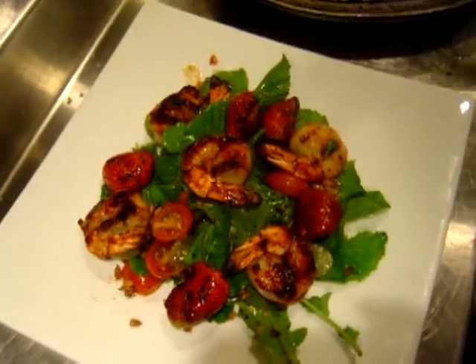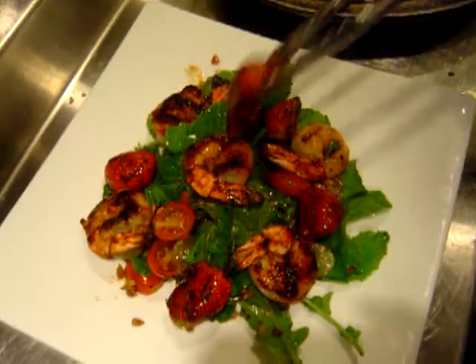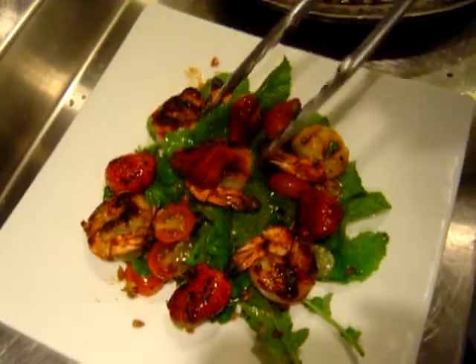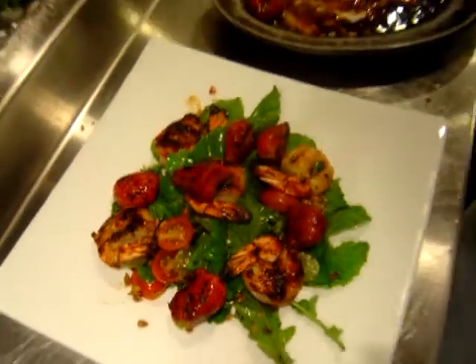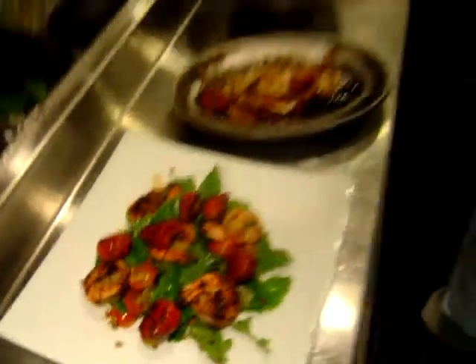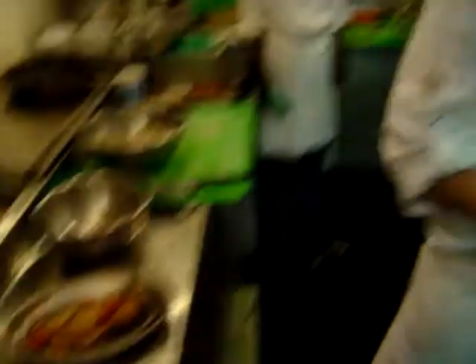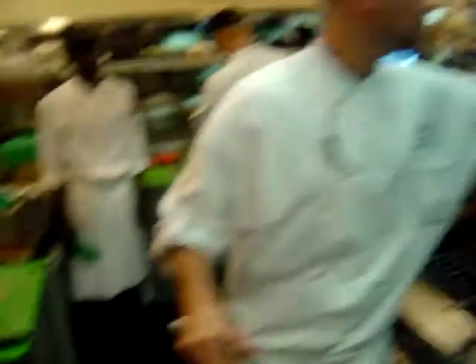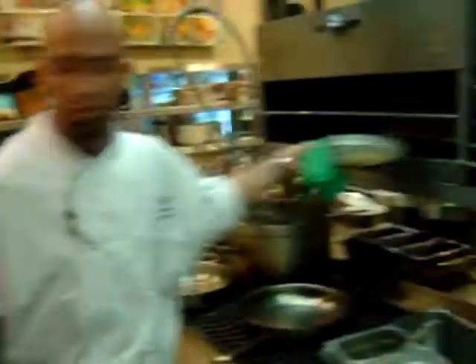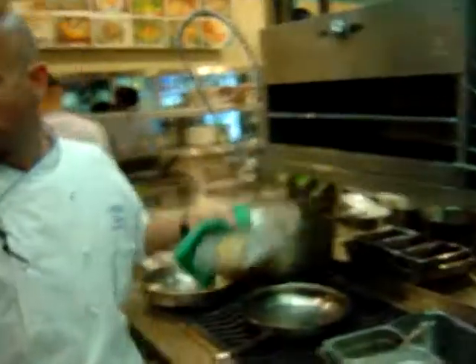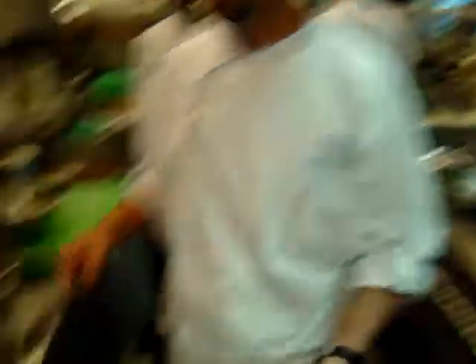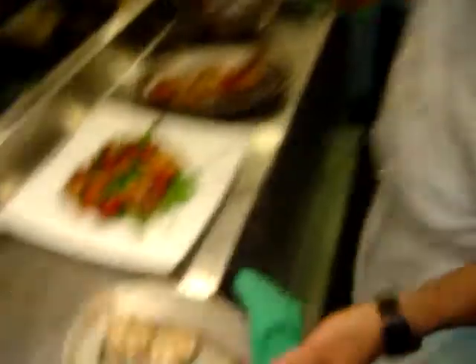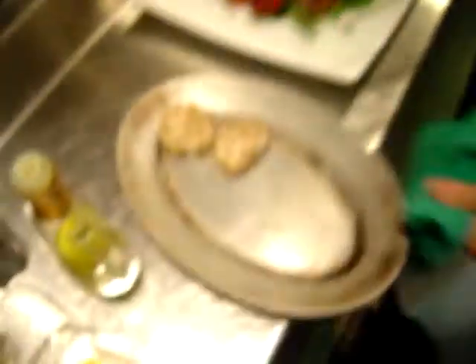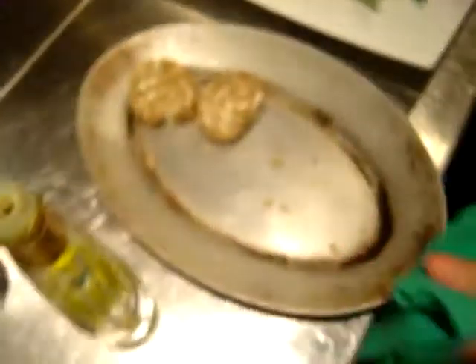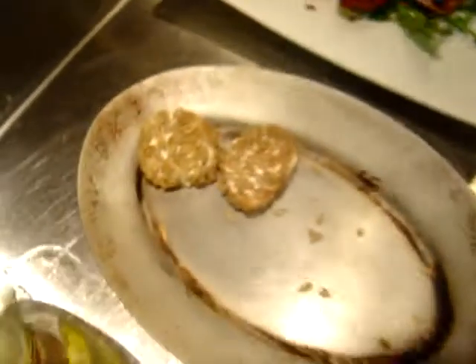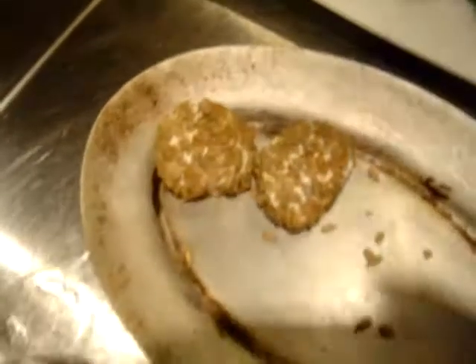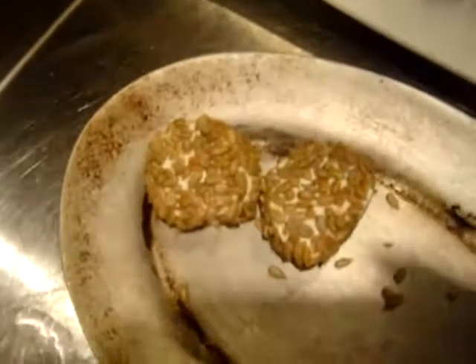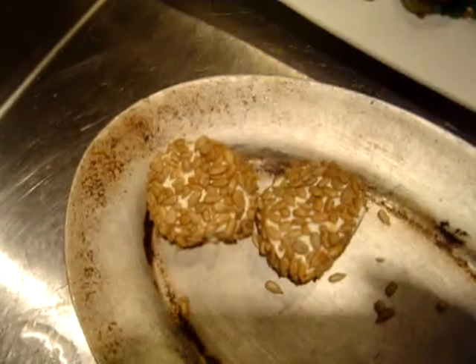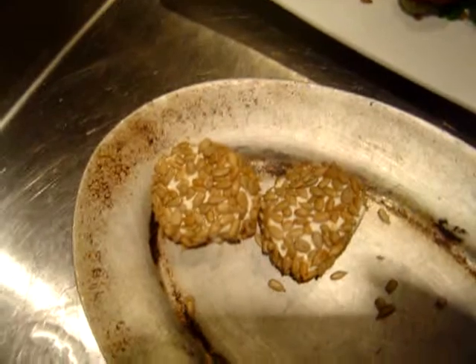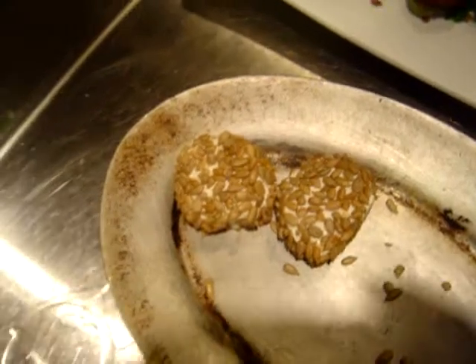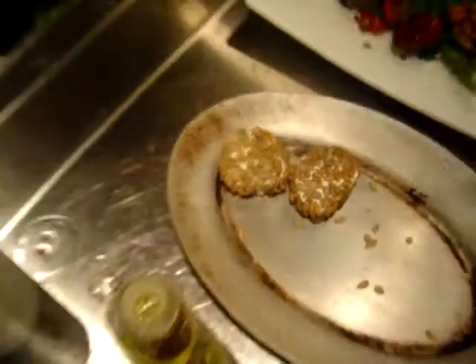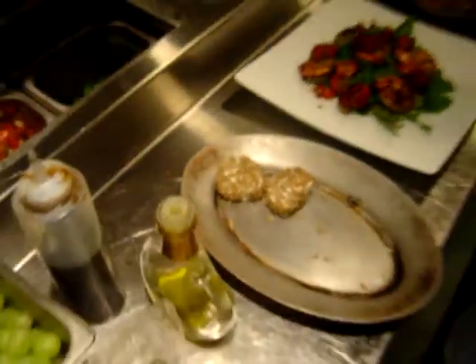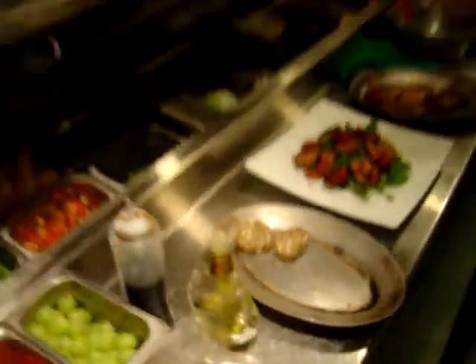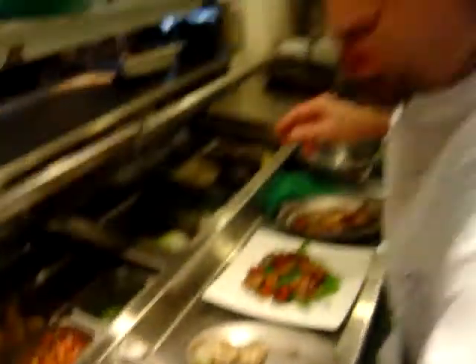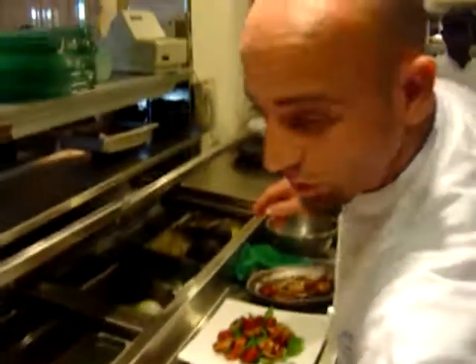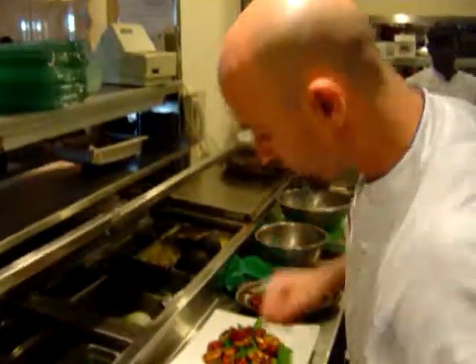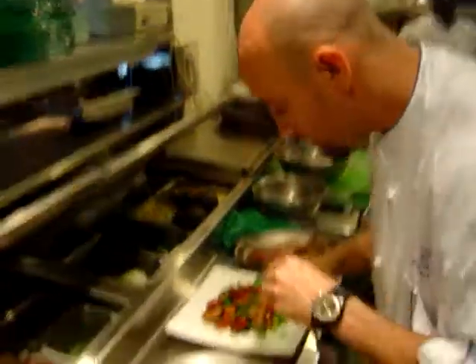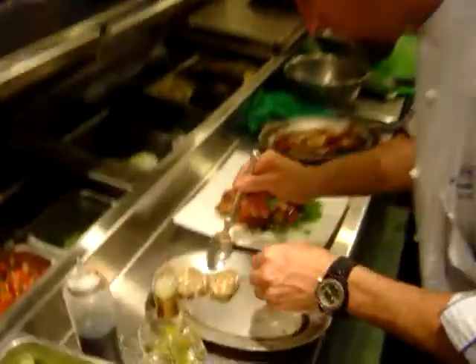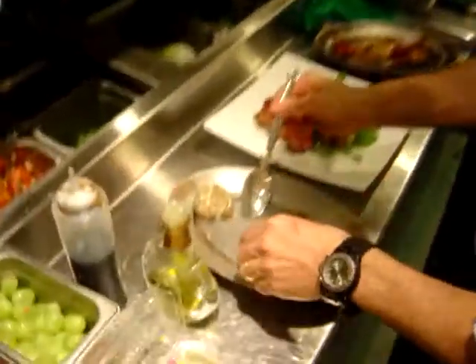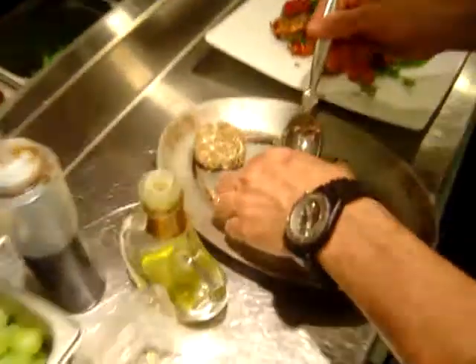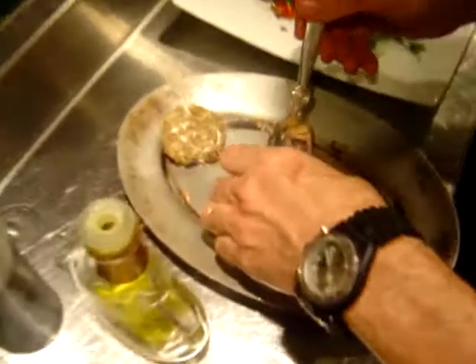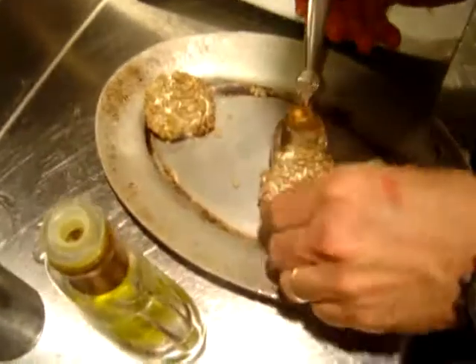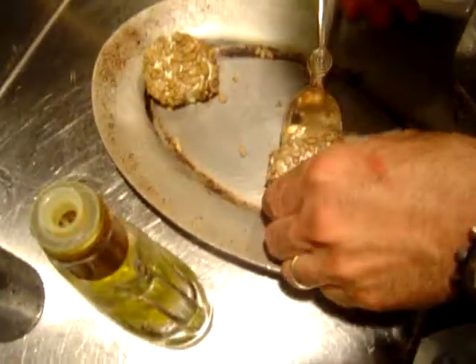And to finish the dish off, we have some beautiful sunflower seed crusted goat cheese, which got slightly baked off.